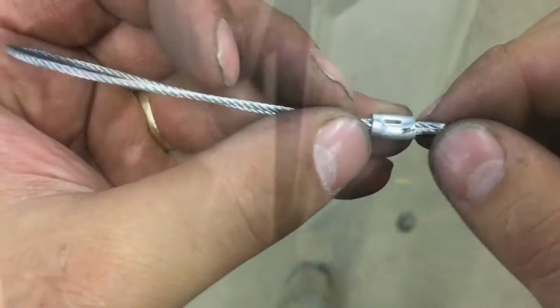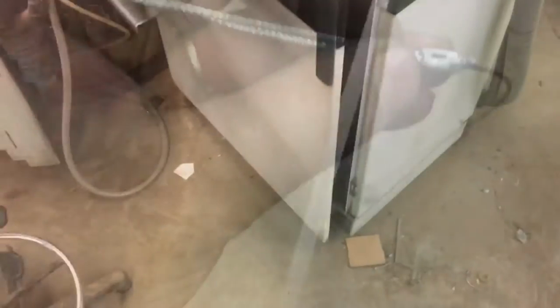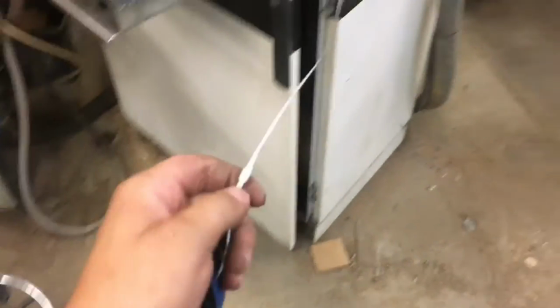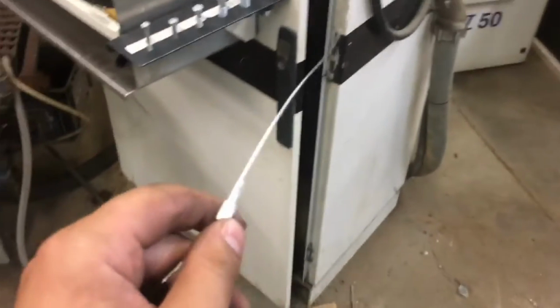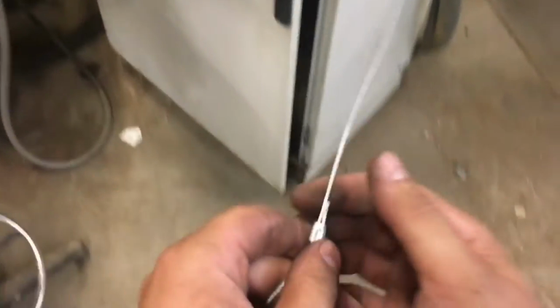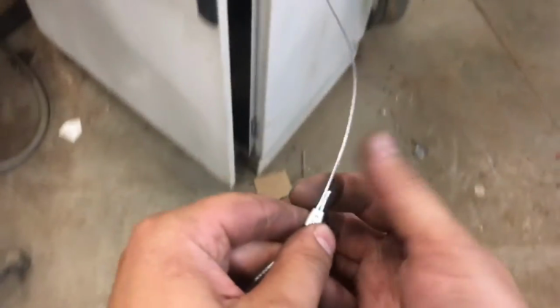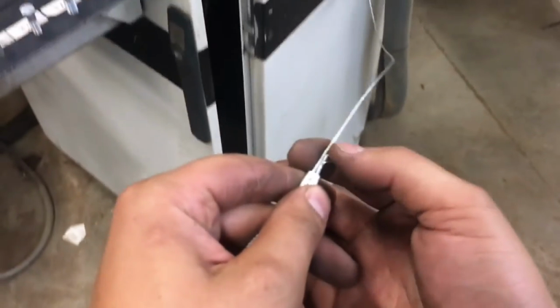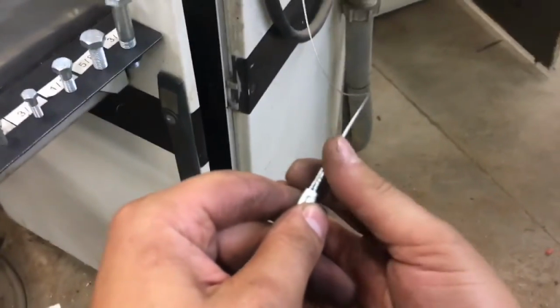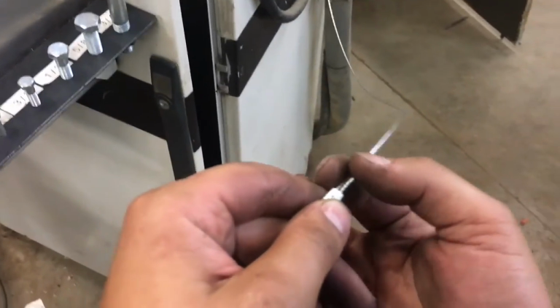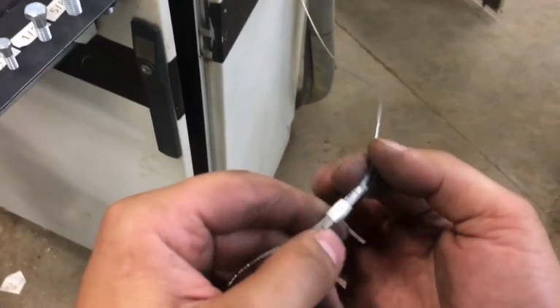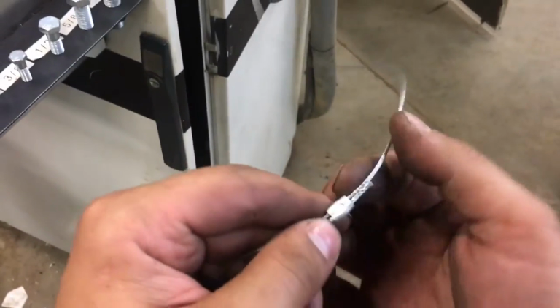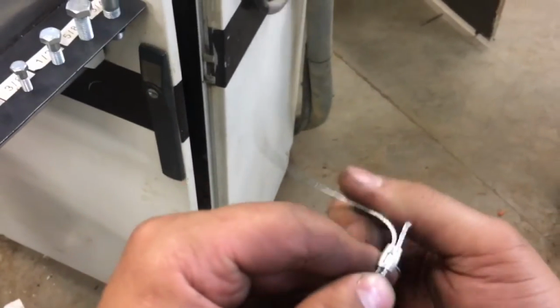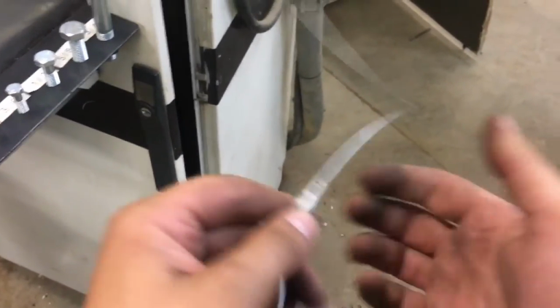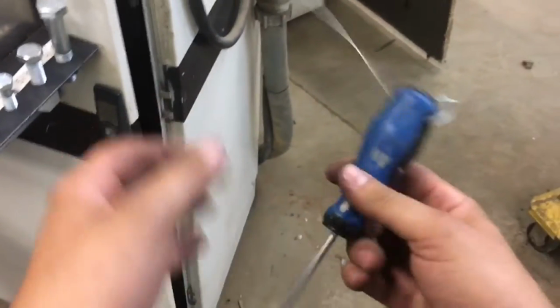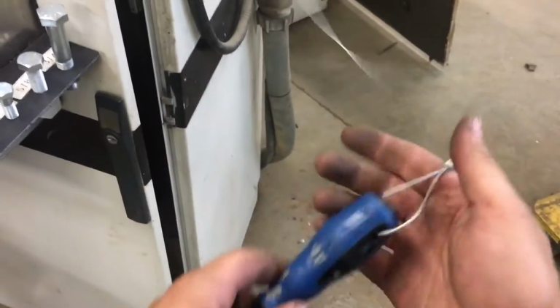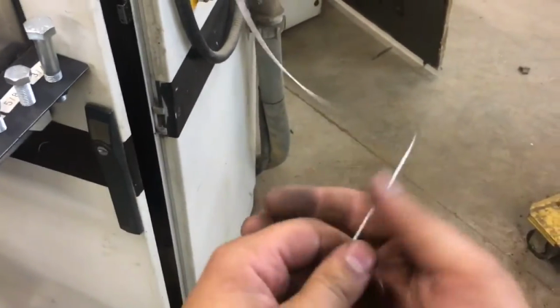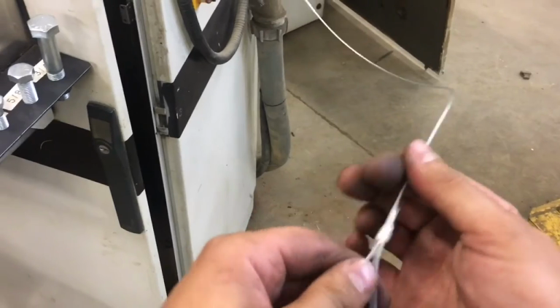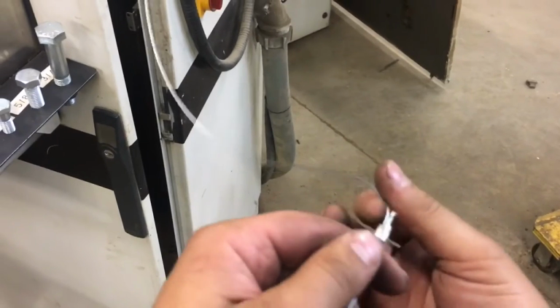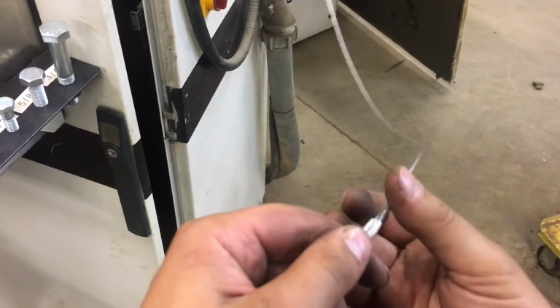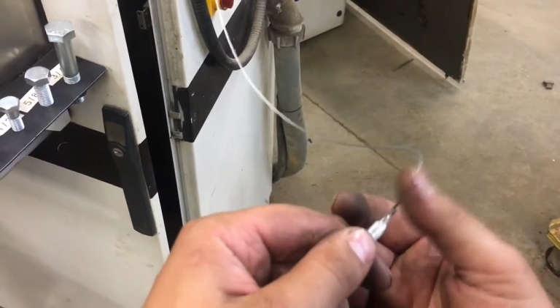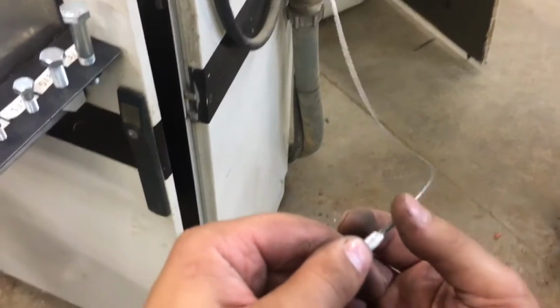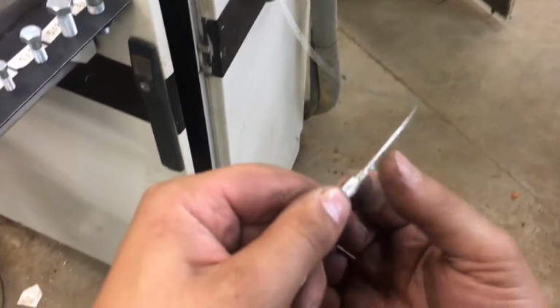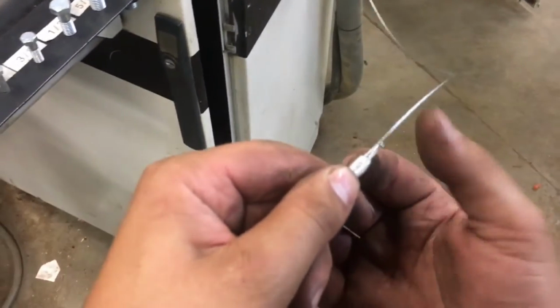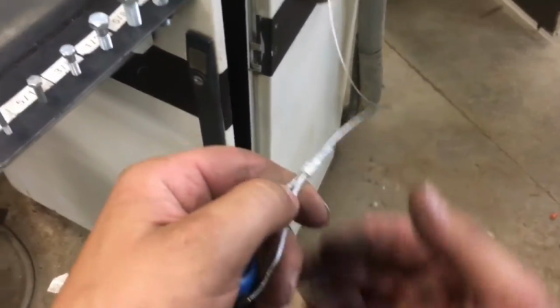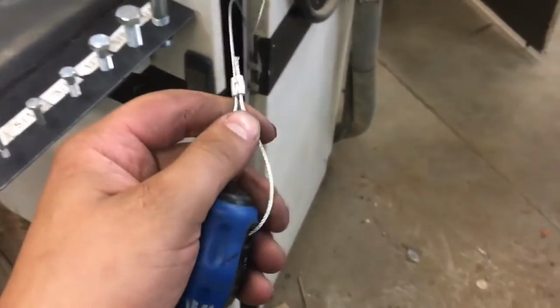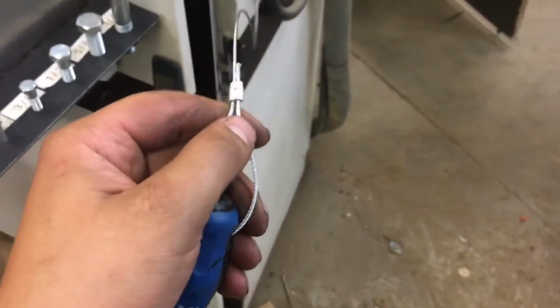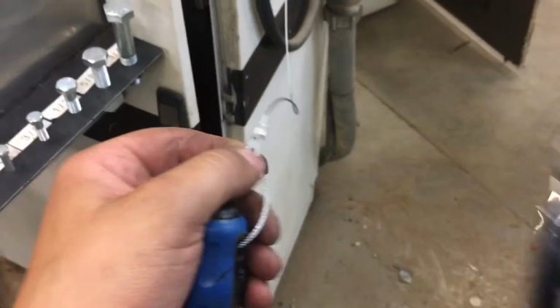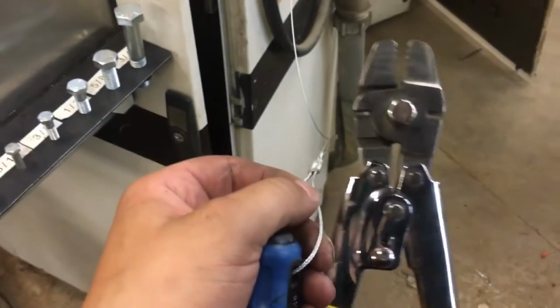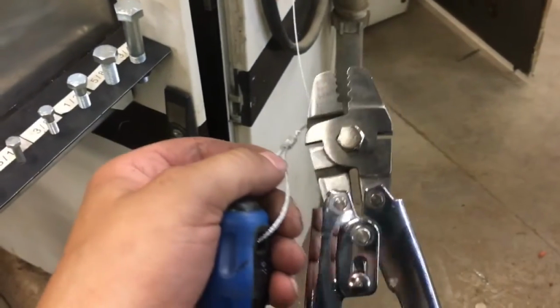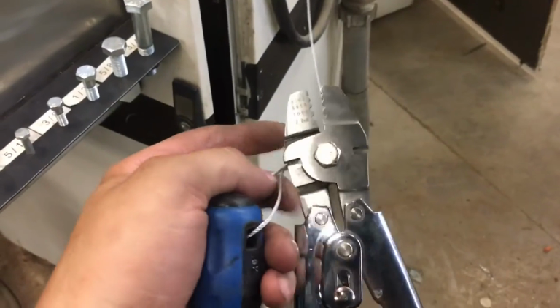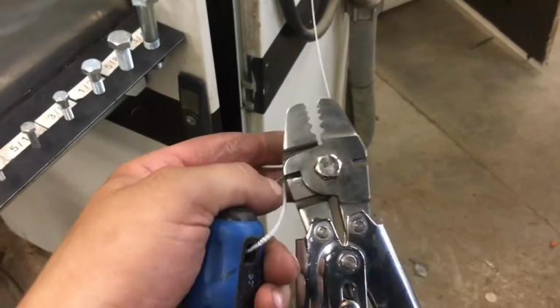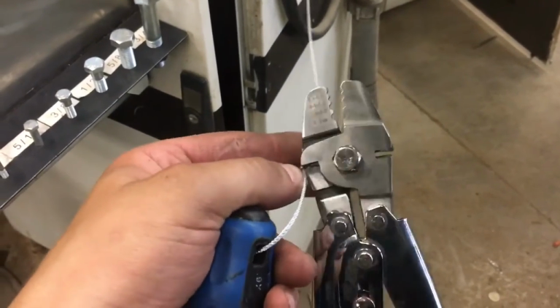Using something as simple as aircraft cable — this is what not to do. When you're grabbing the screwdriver, all these sharp strands are sticking out in your hand. I'm going to cut this off and show you how to do this properly.